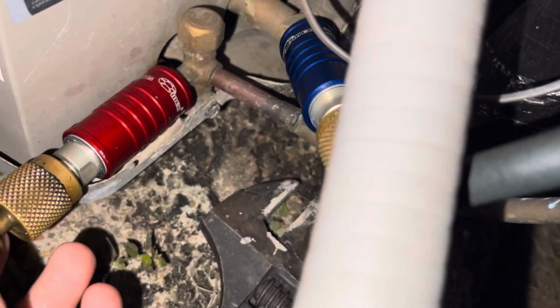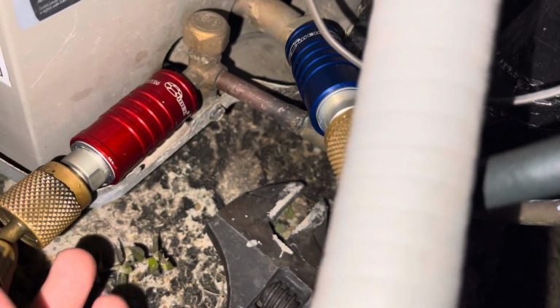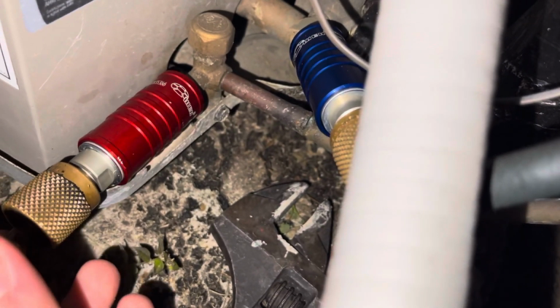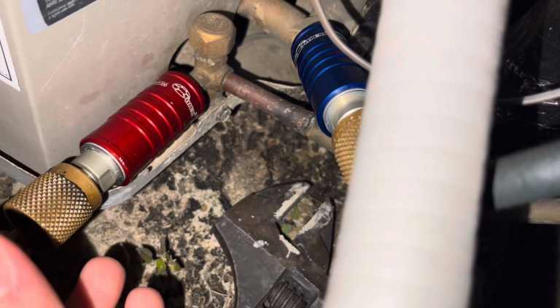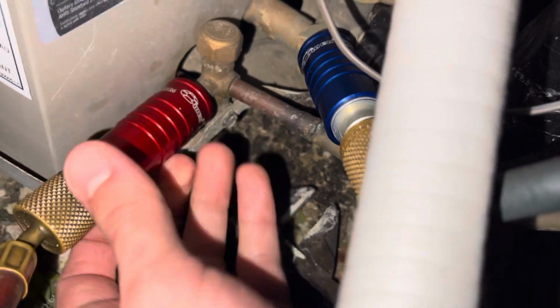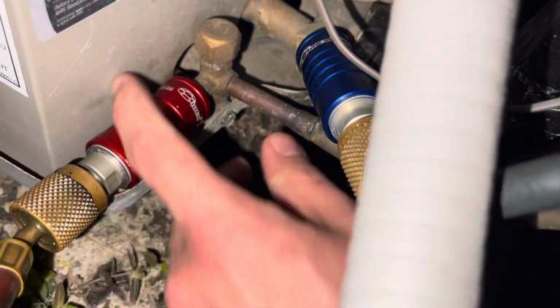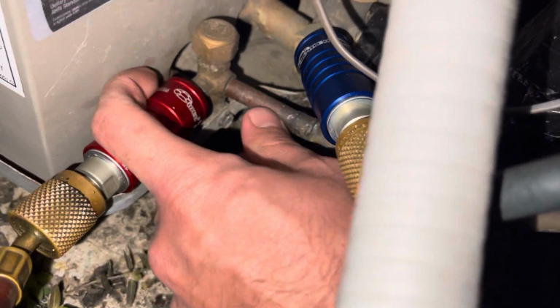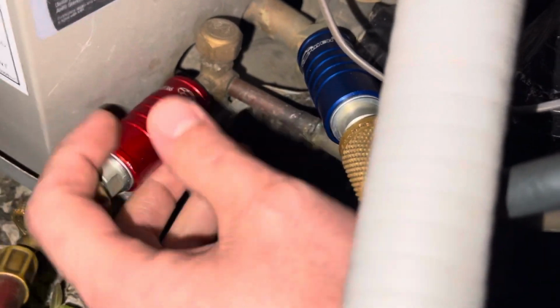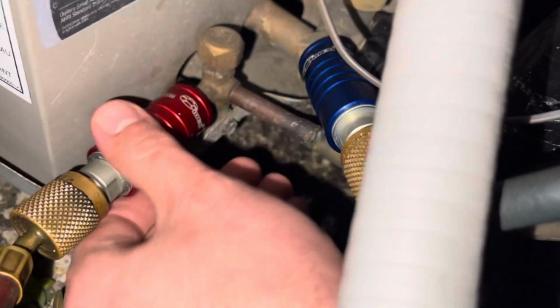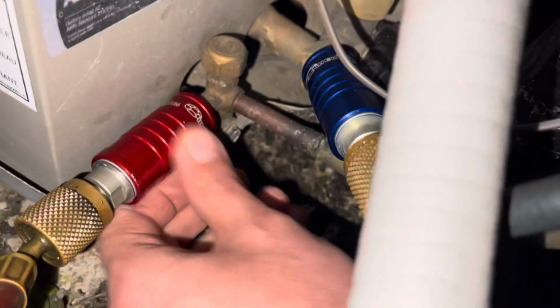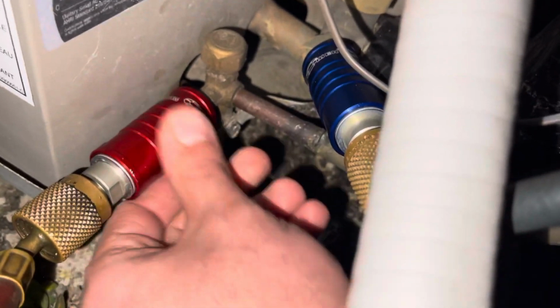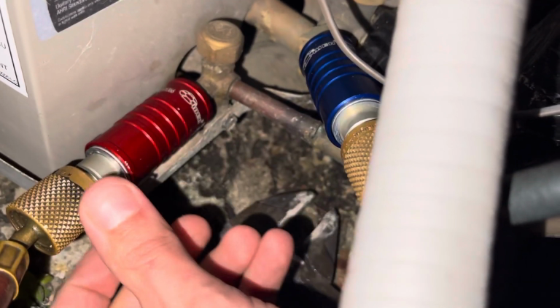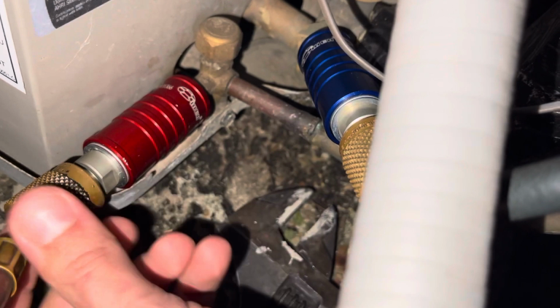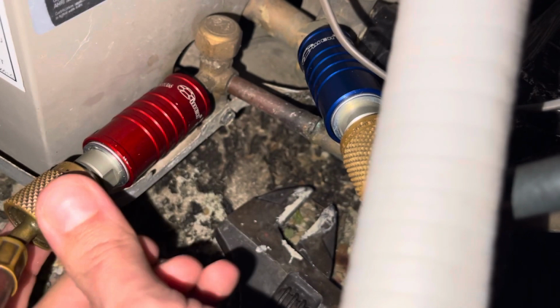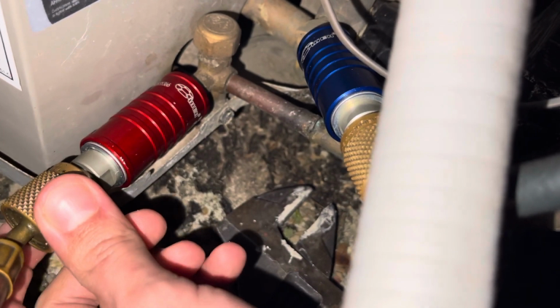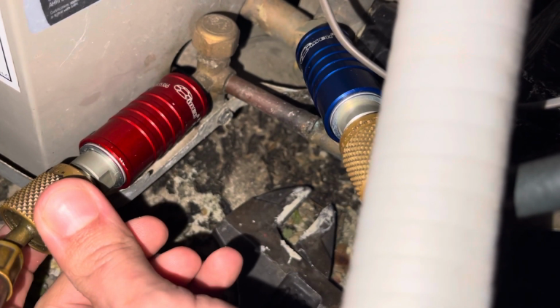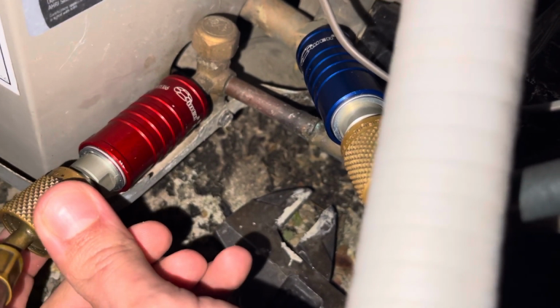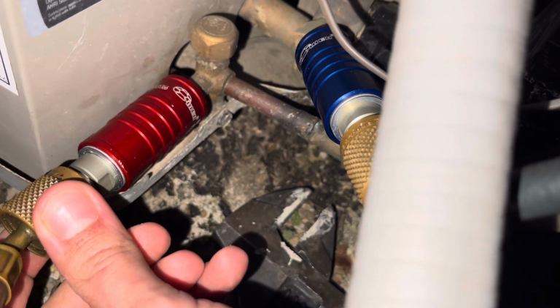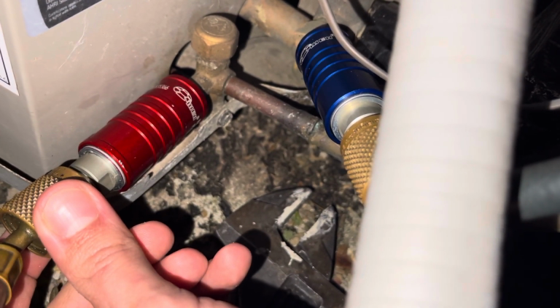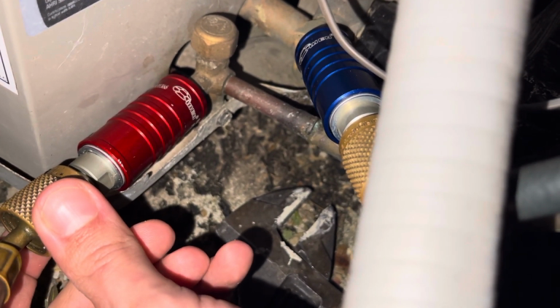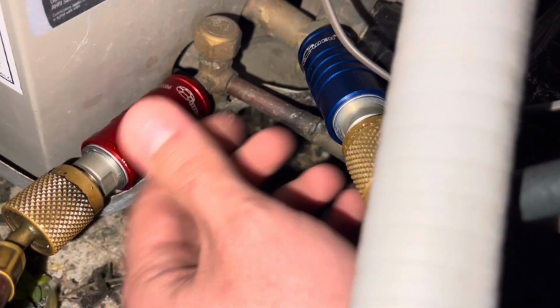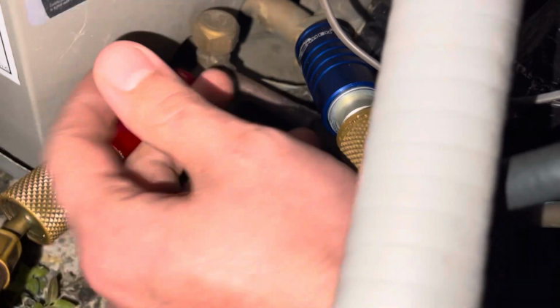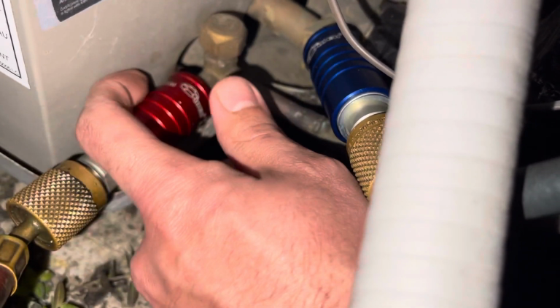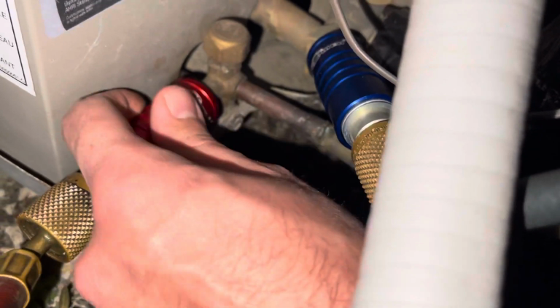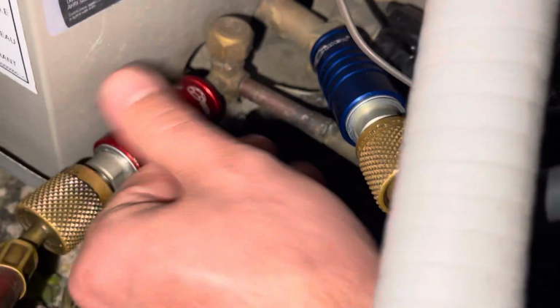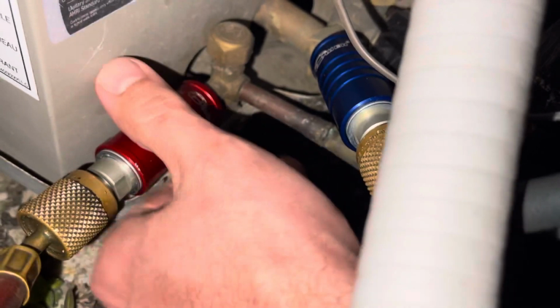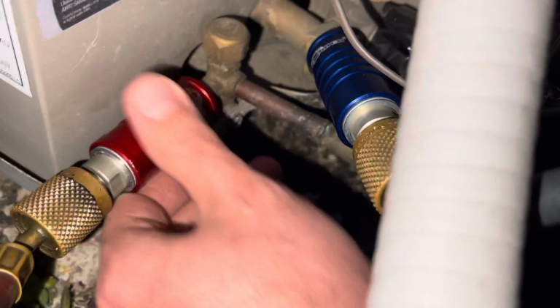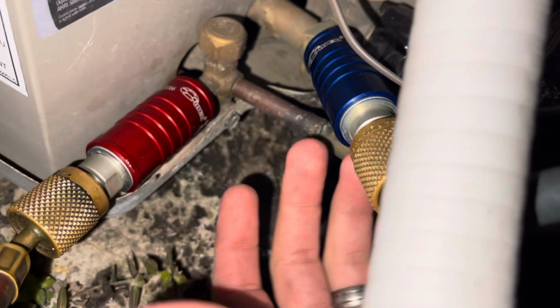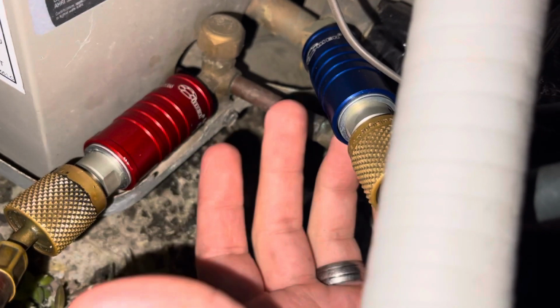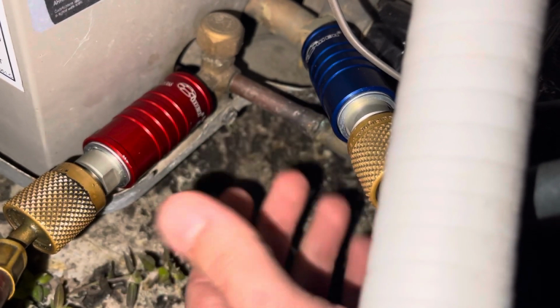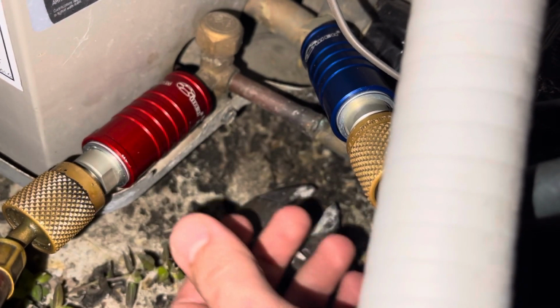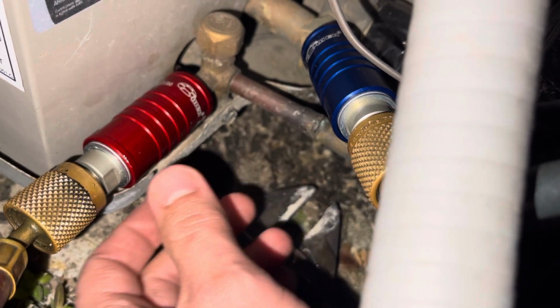When you're ready to take it off, I'm up against right here. So when you're trying to unscrew your hose, it's going to slow you down because you're hitting this here. You're going to burn your hand with that freon.